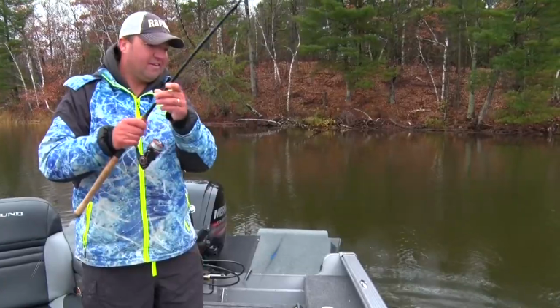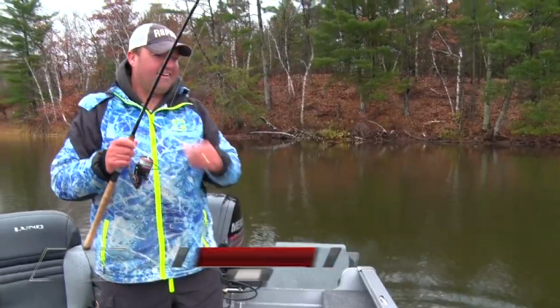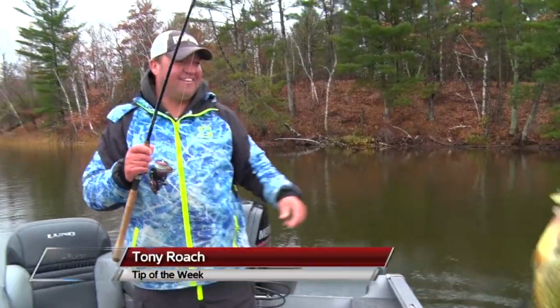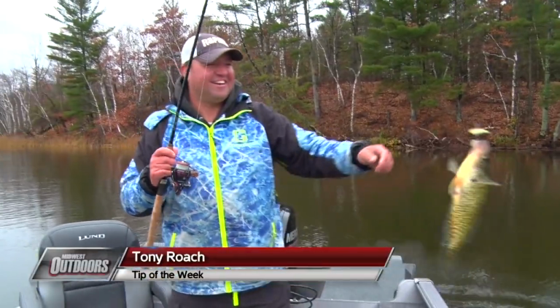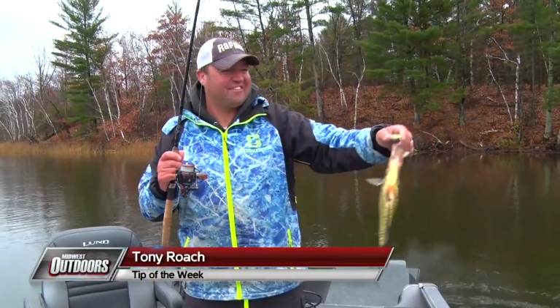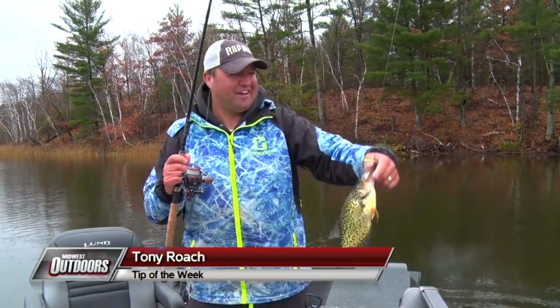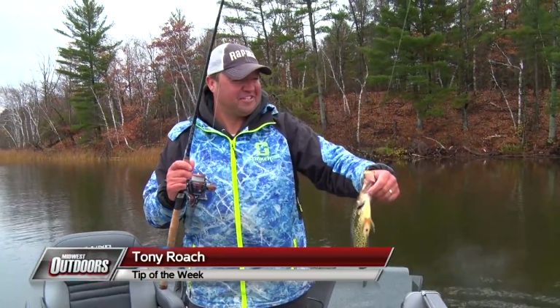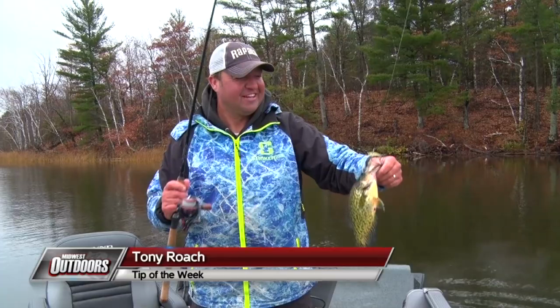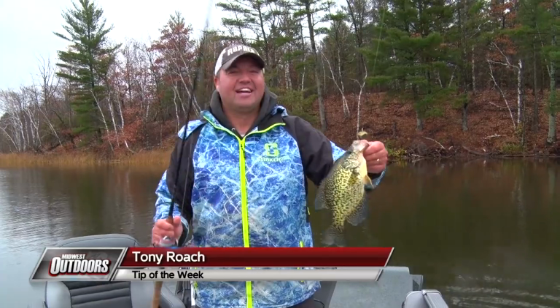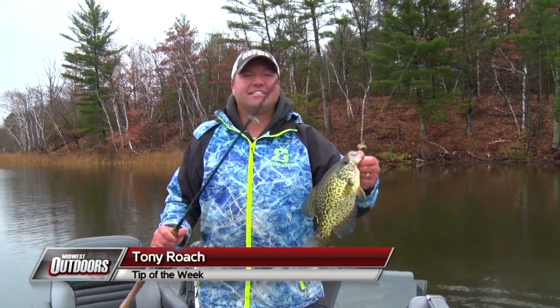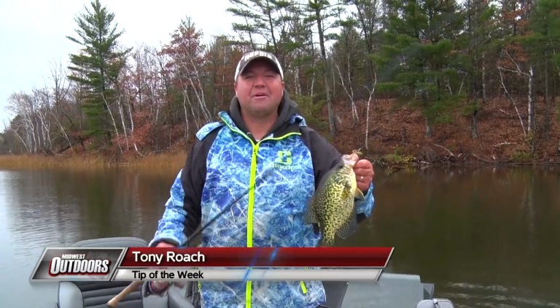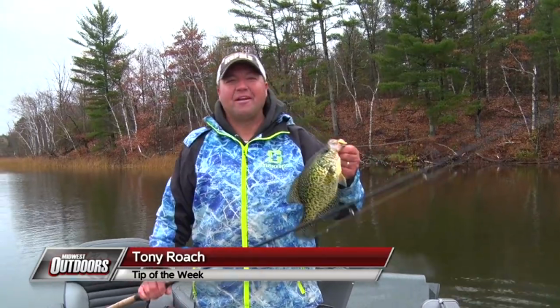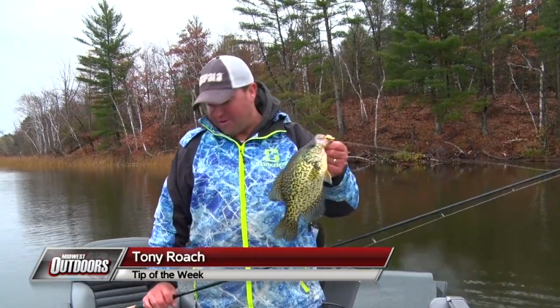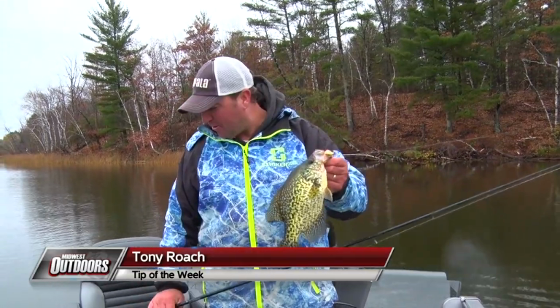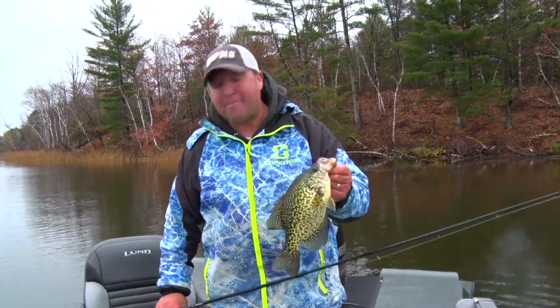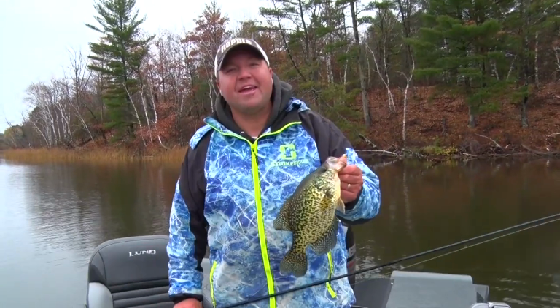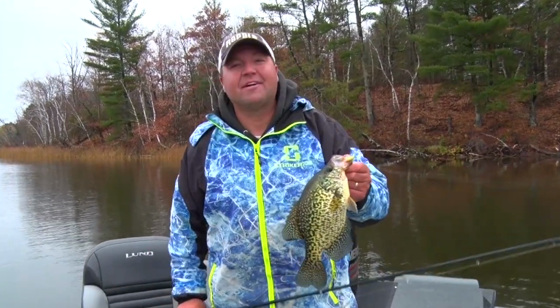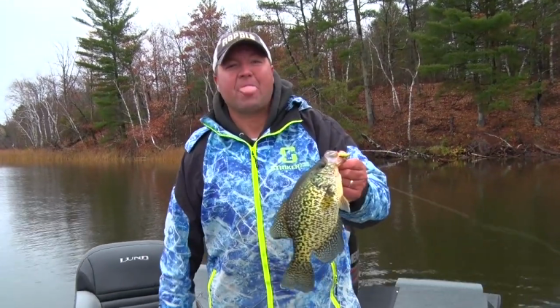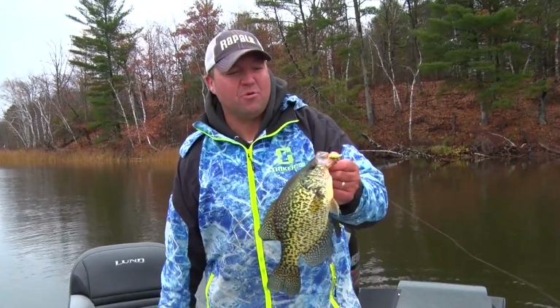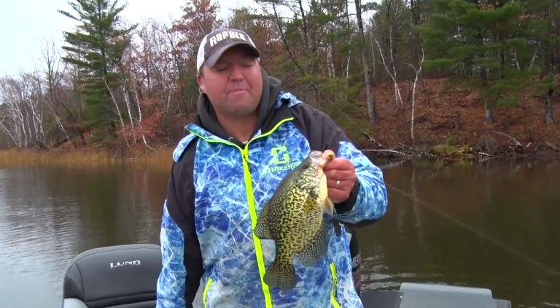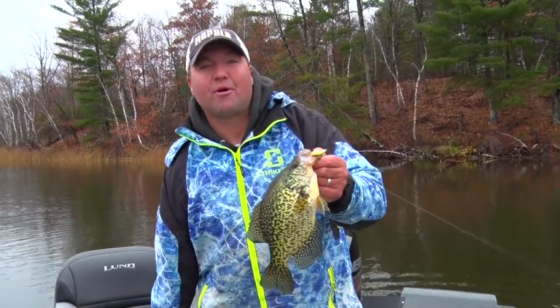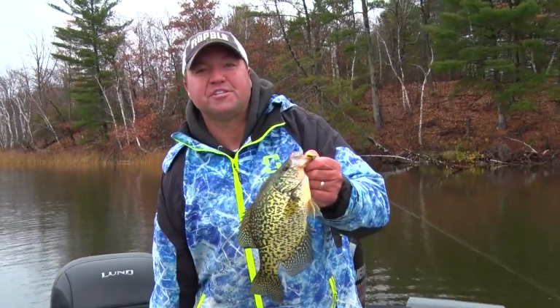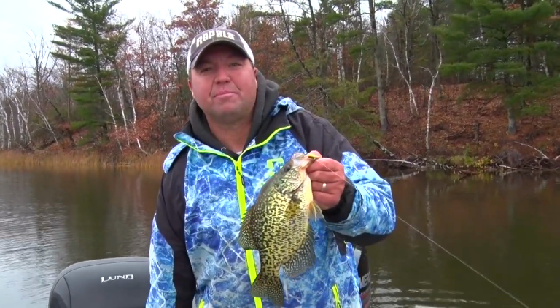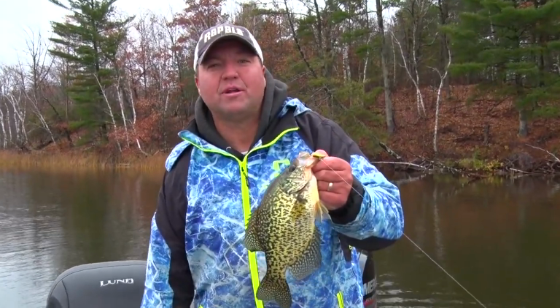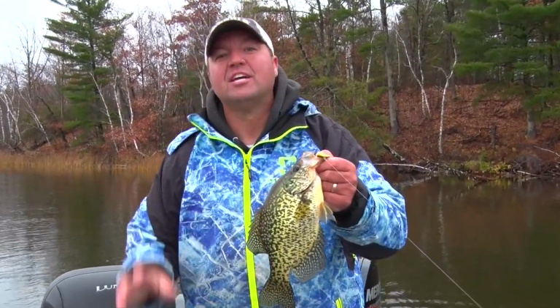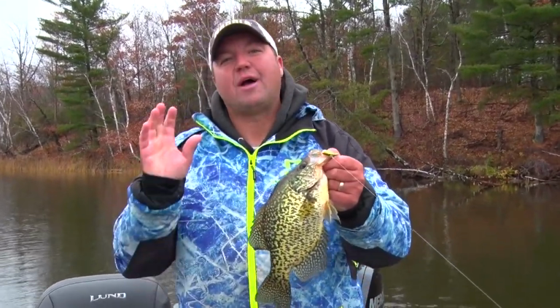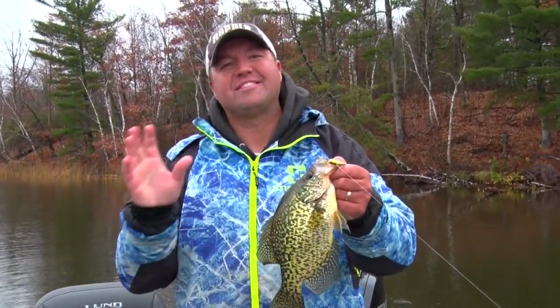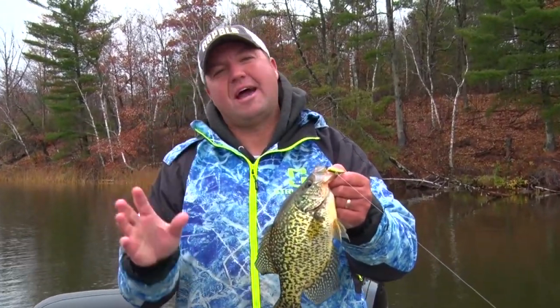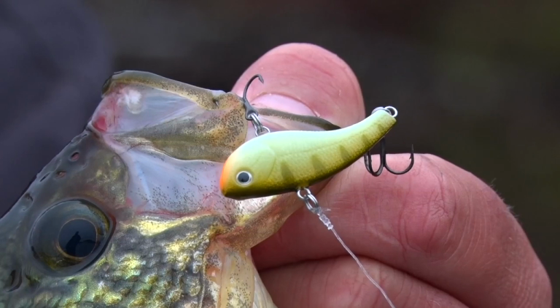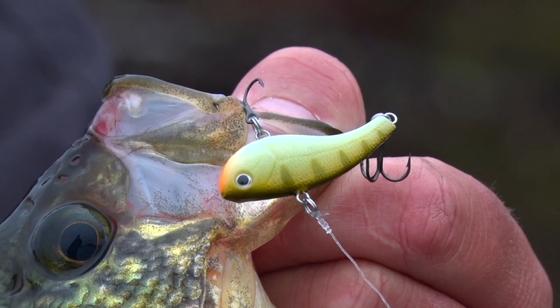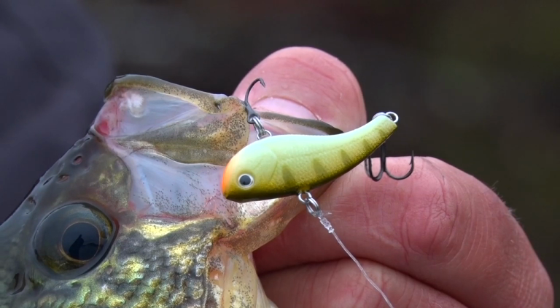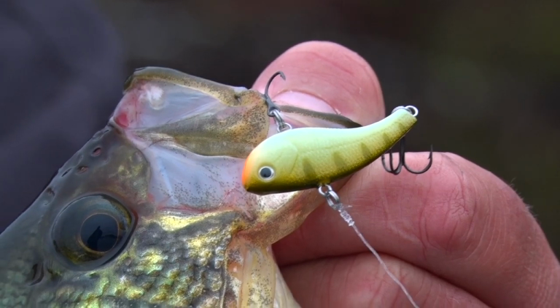All right, nice fish. I tell you what, if you're a crappie angler and you want to put more fish in the boat, try the Slab Wrap from Rapala.